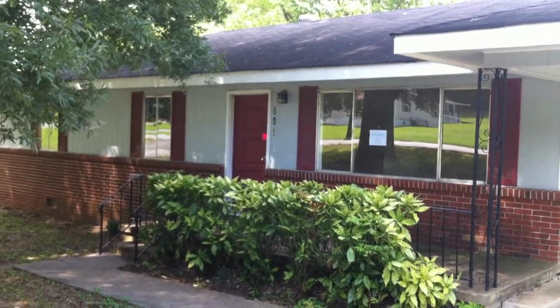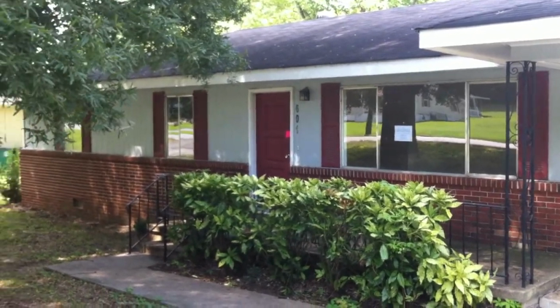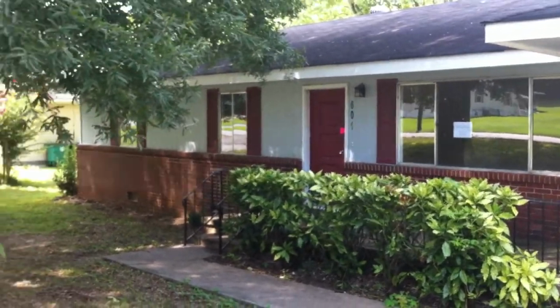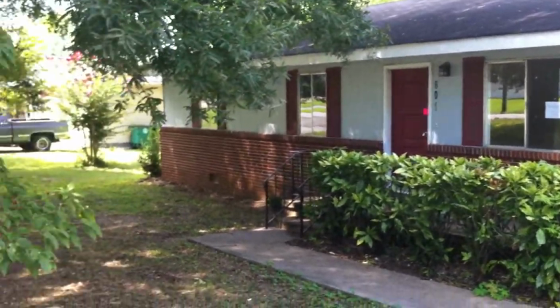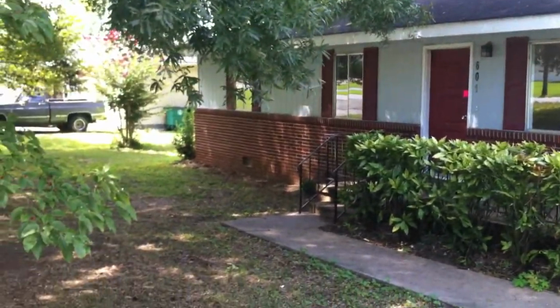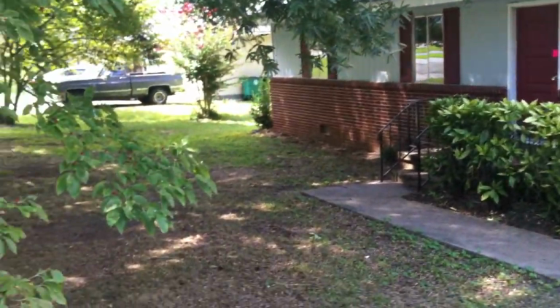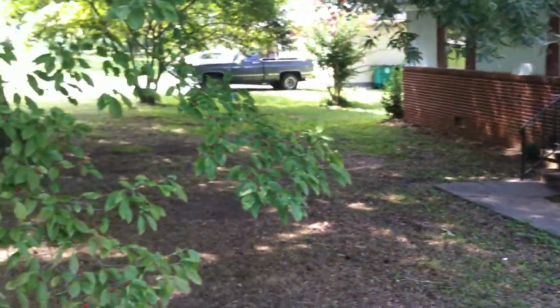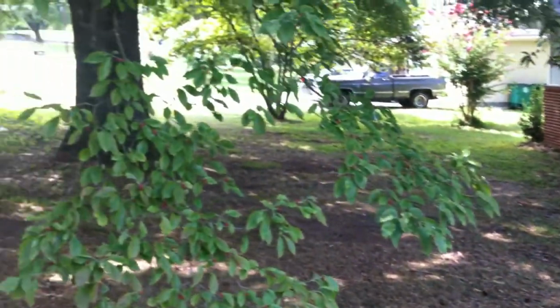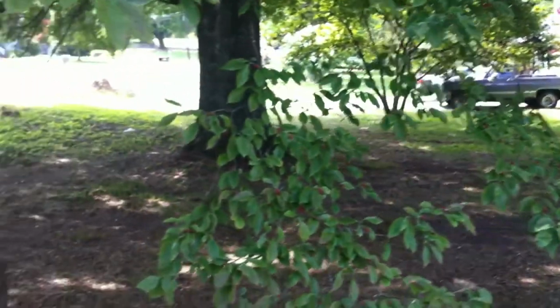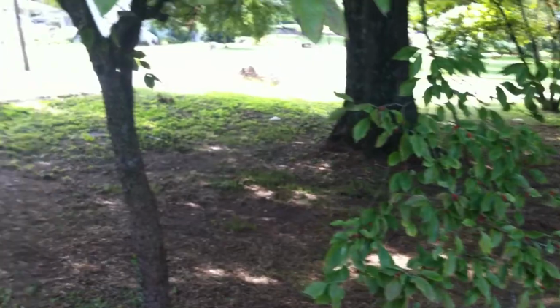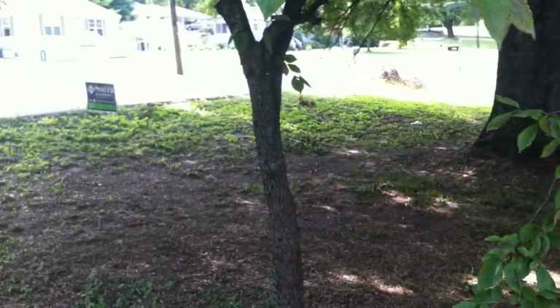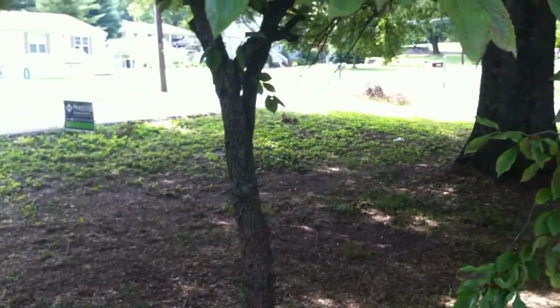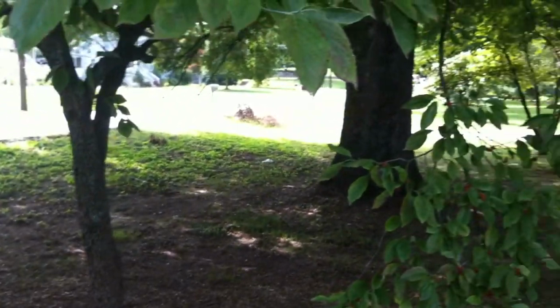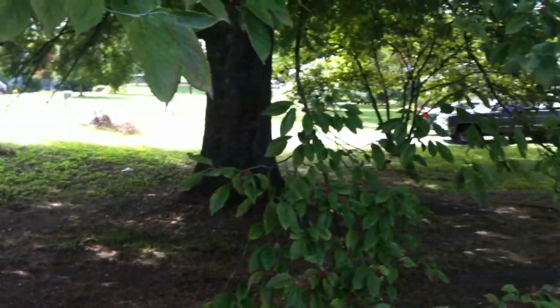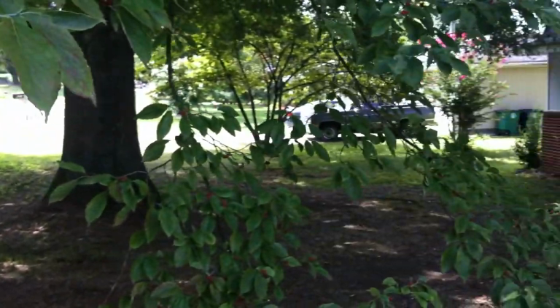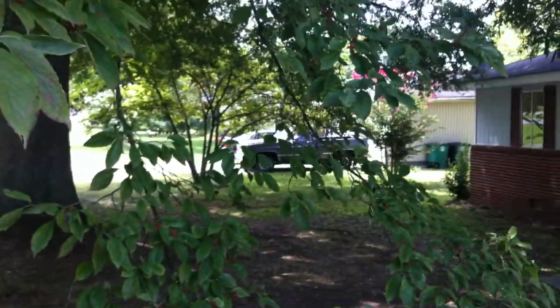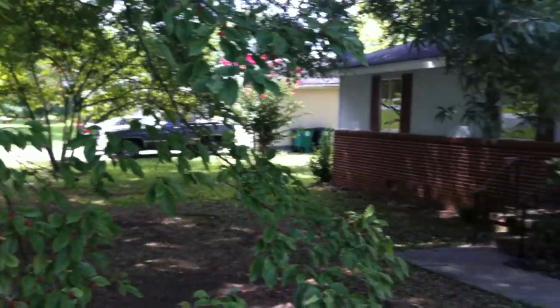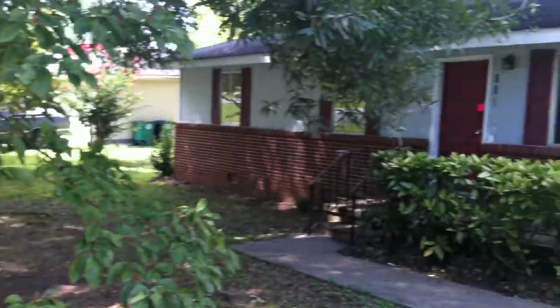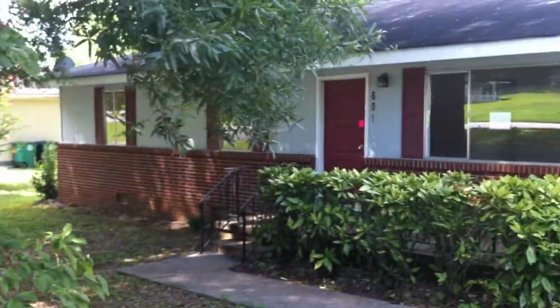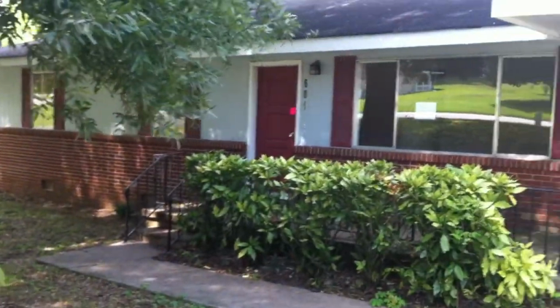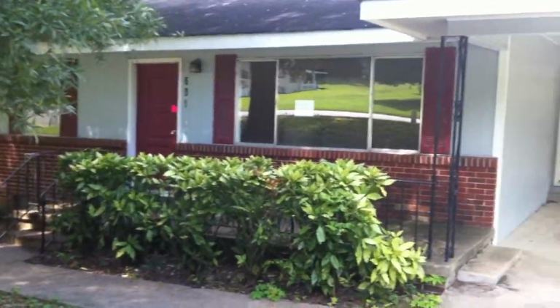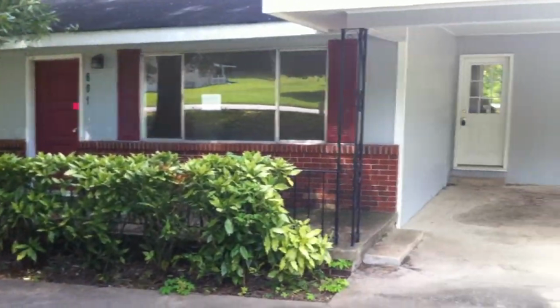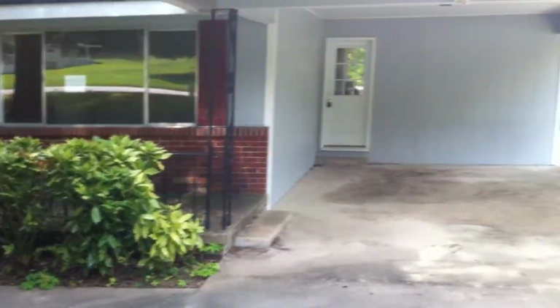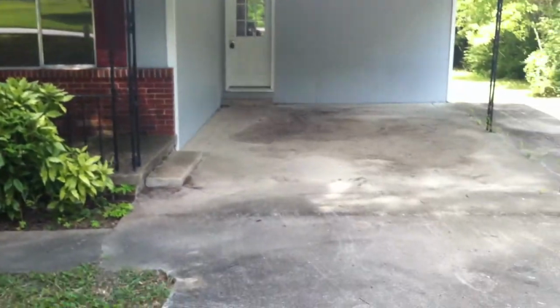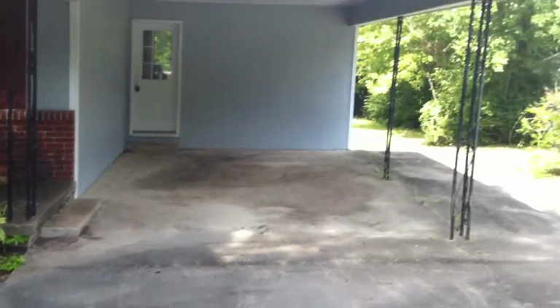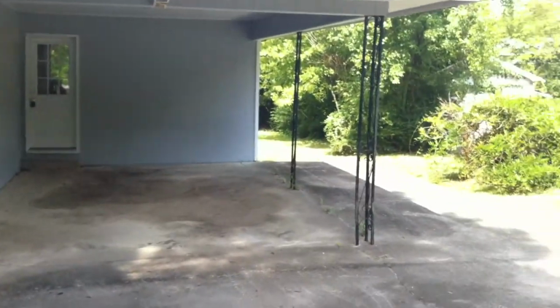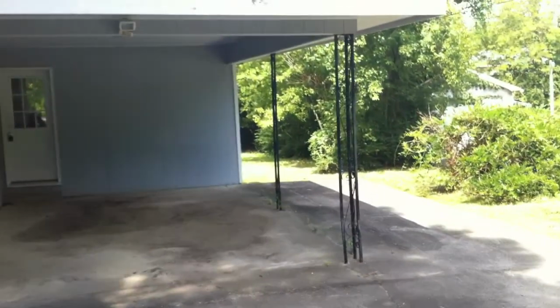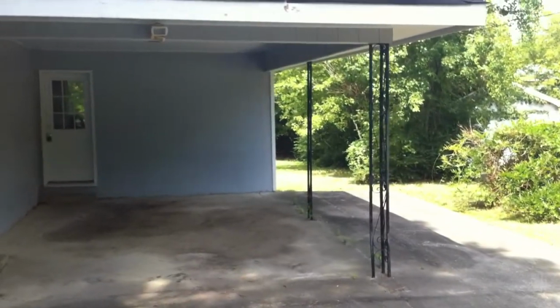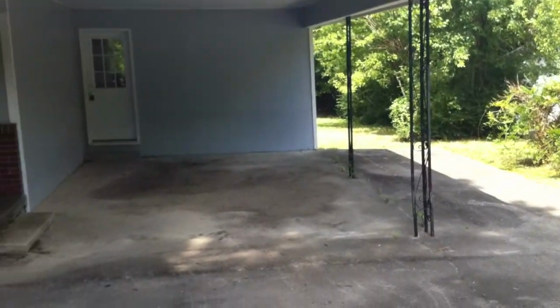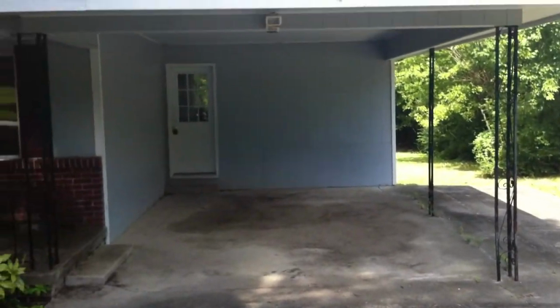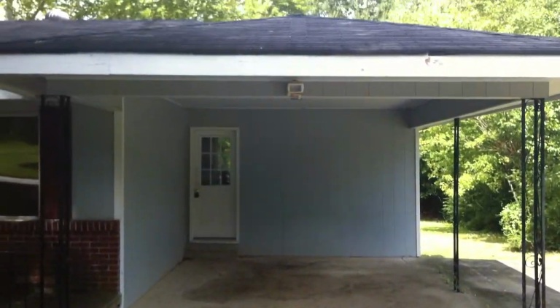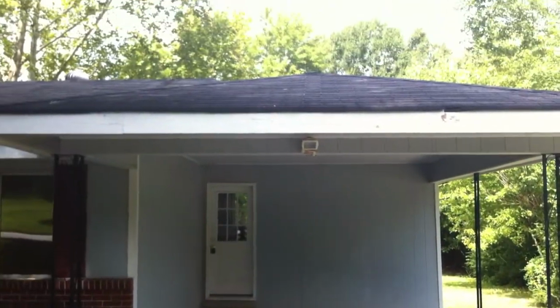Alright, I'm here at 601 Frawley Road. As you can see, this front yard has a nice size with lots of trees and lots of shade. They do have this off-street parking with the one car carport.